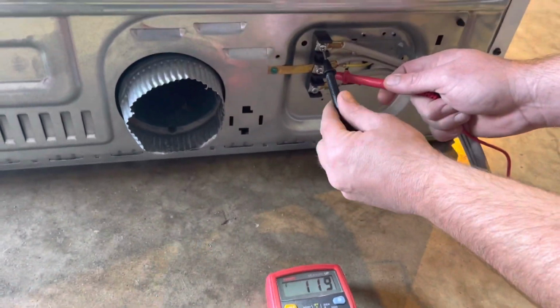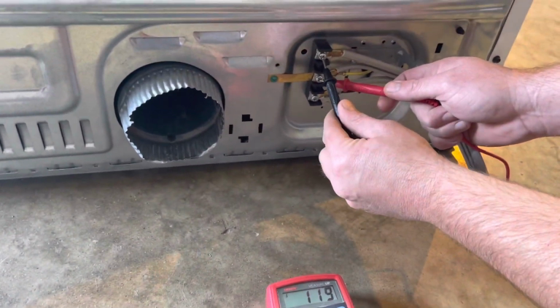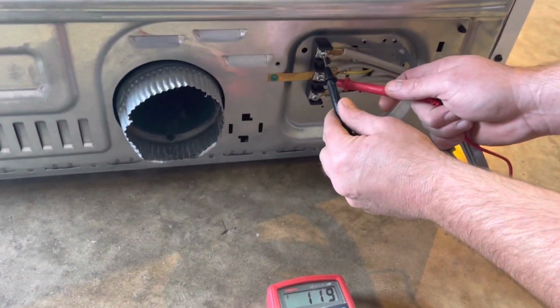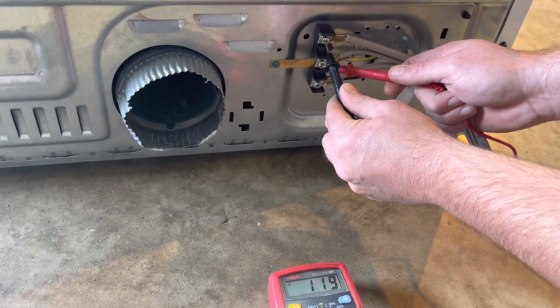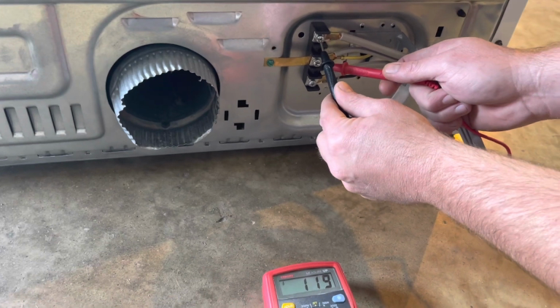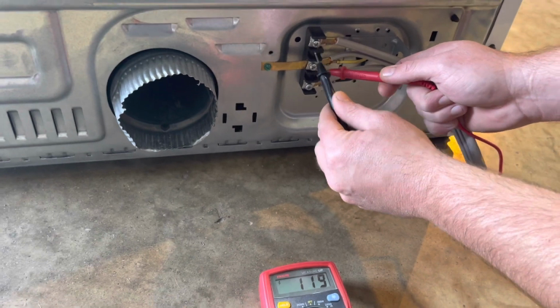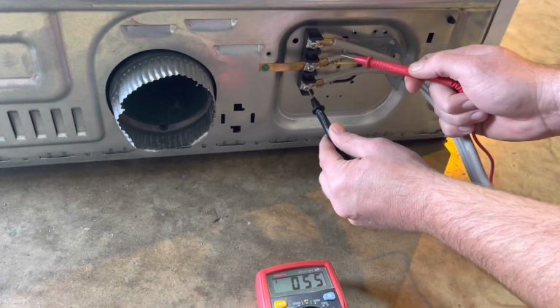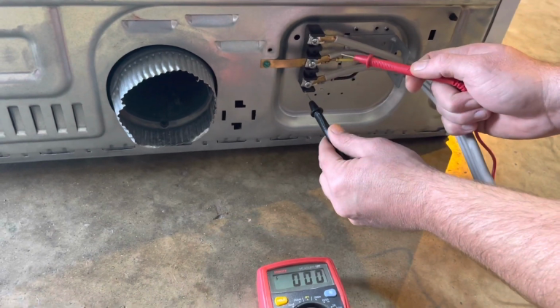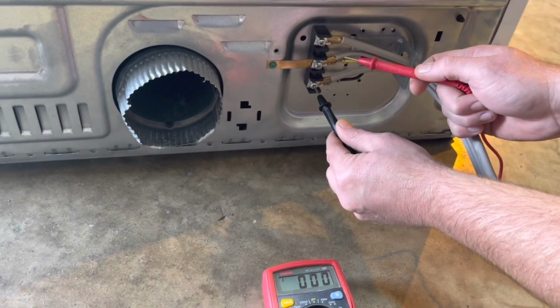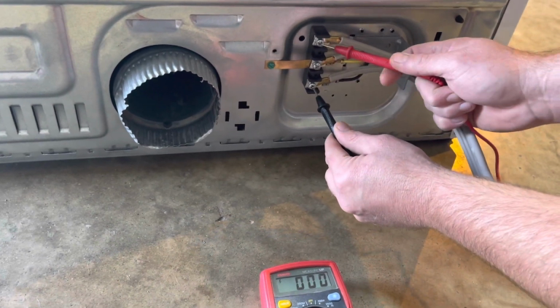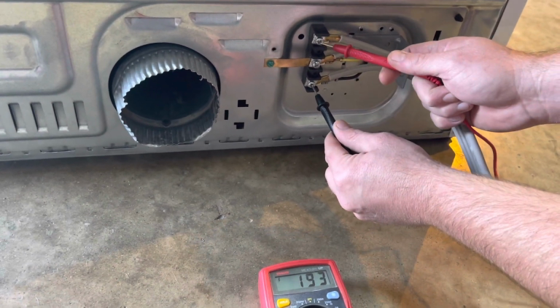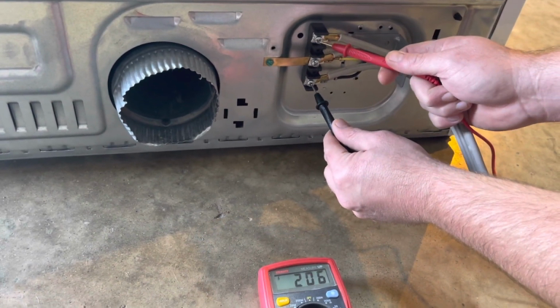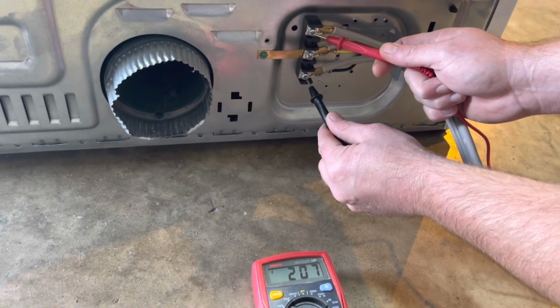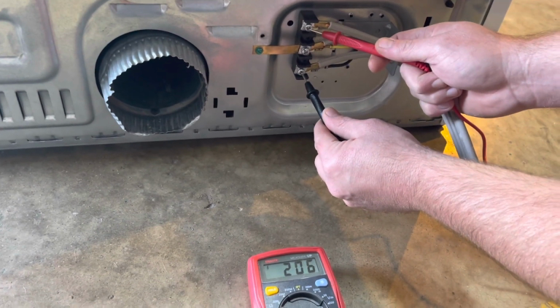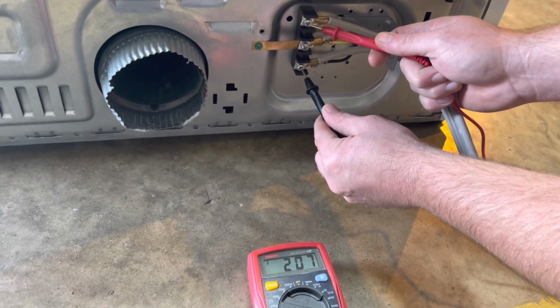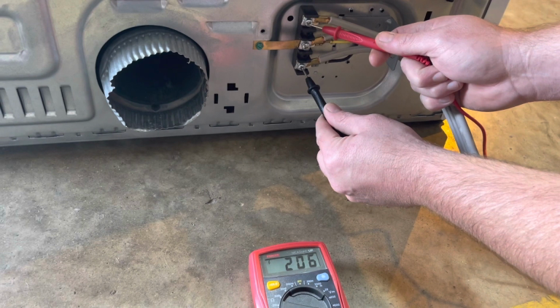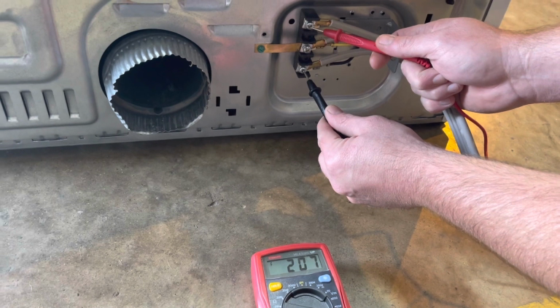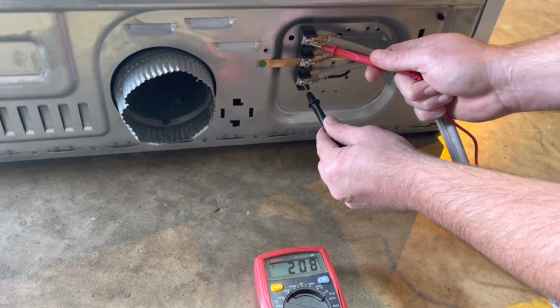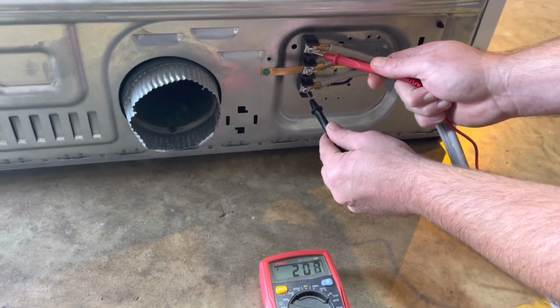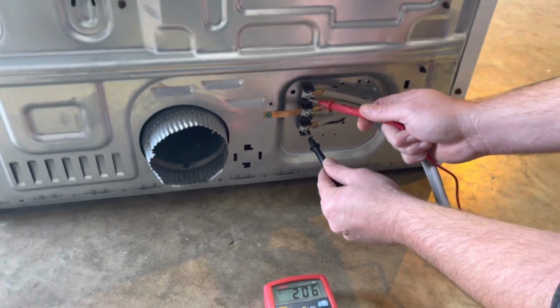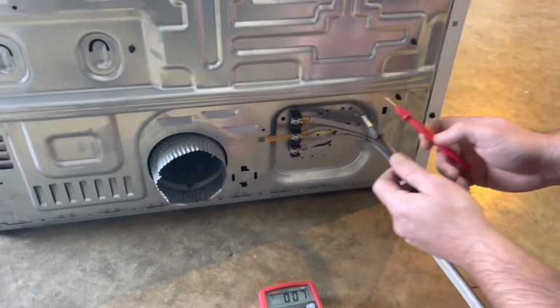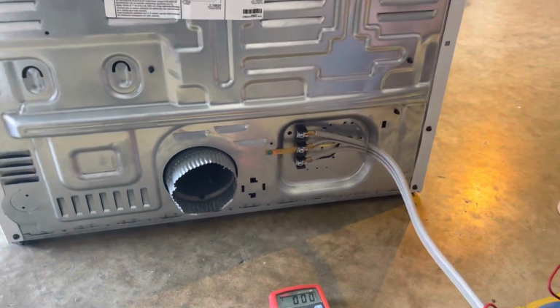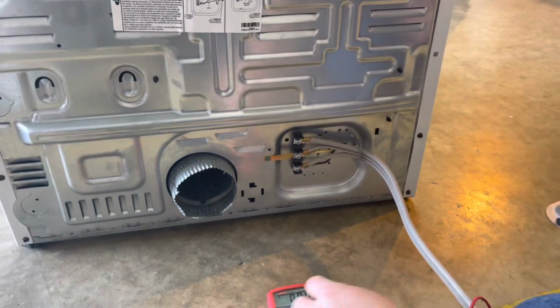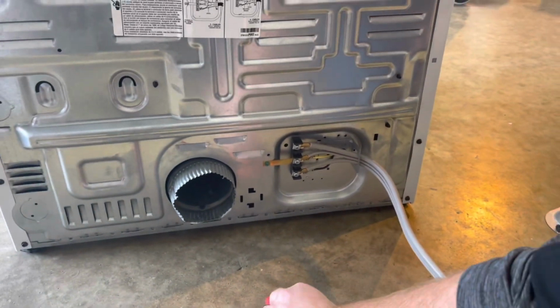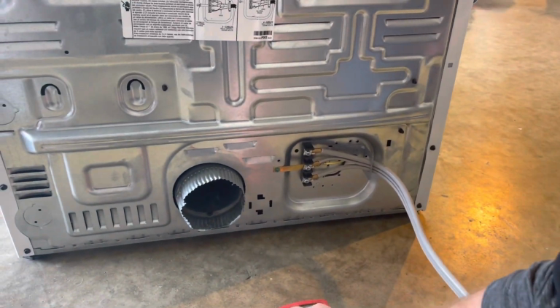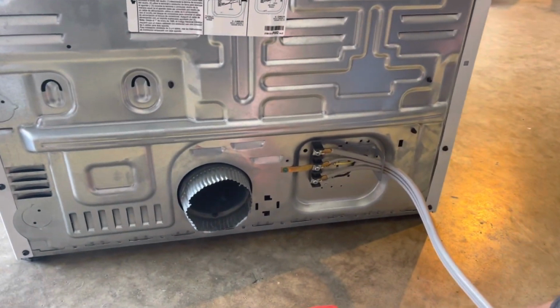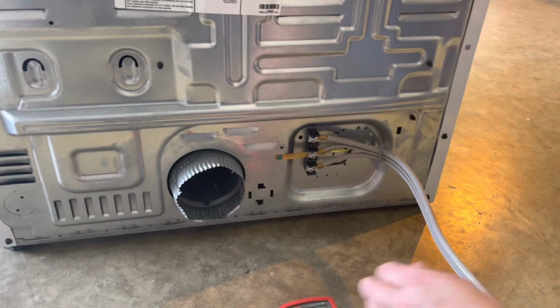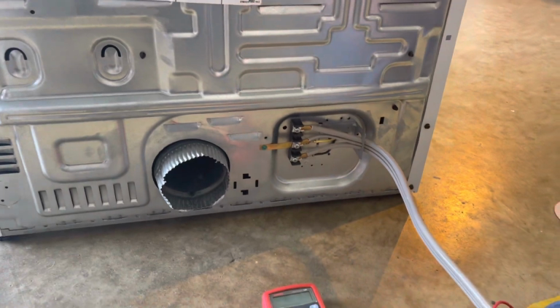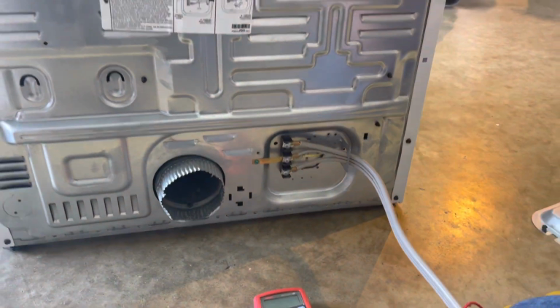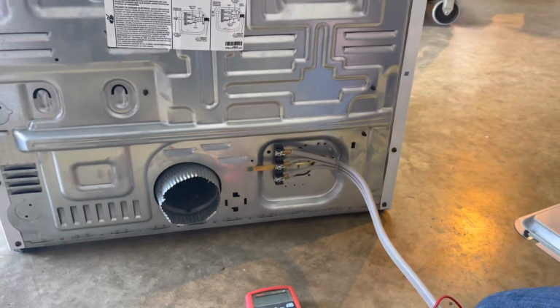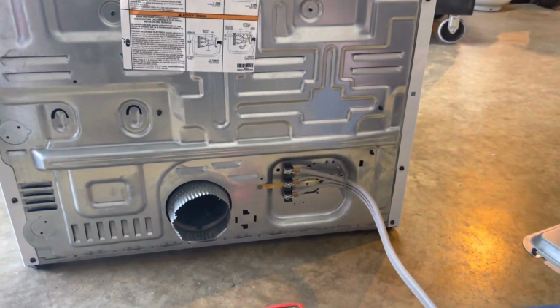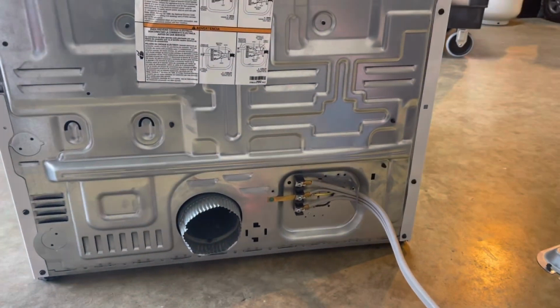Testing the top gives us 119 — that's also good. Testing one on top again and we got 207, which is also good. This is the way you can test to make sure that you're getting the proper voltage to the back of the dryer. Have a great one.